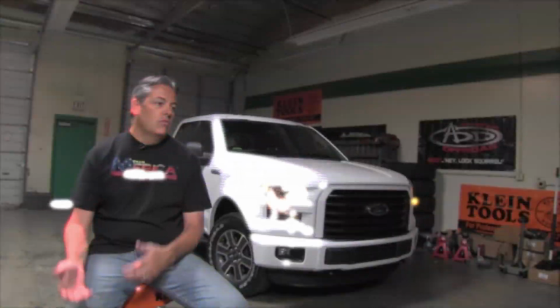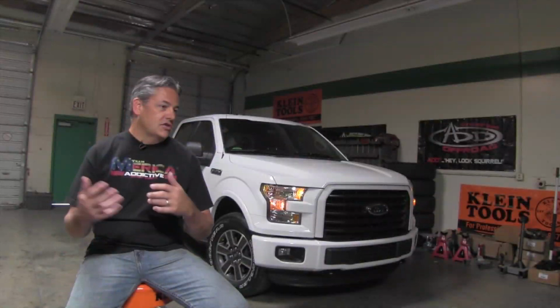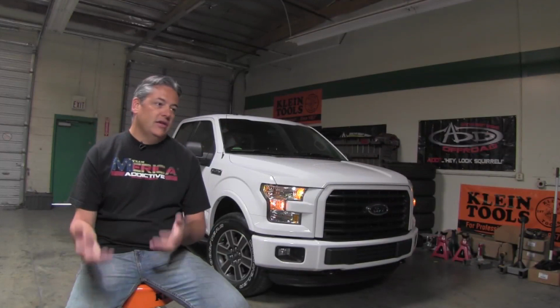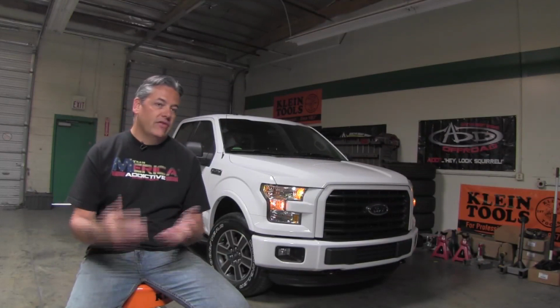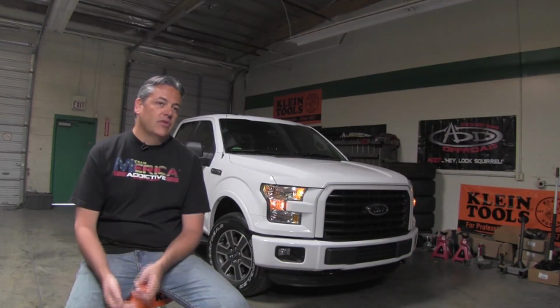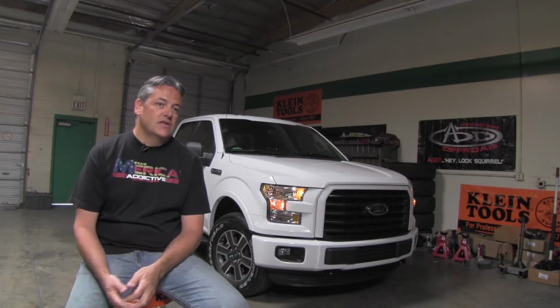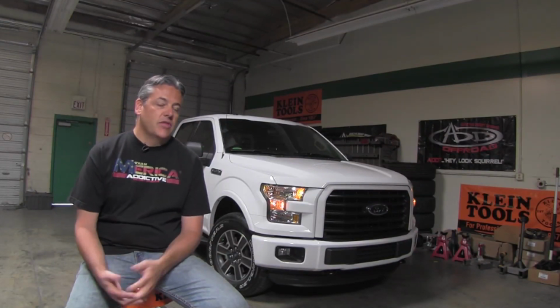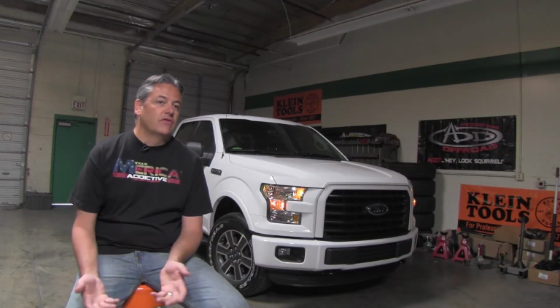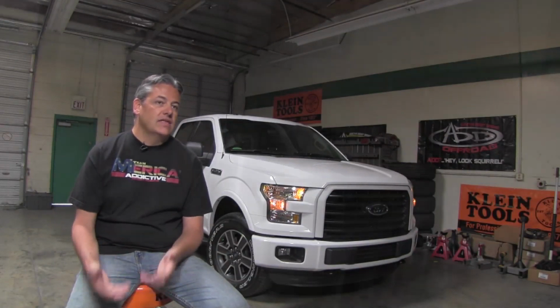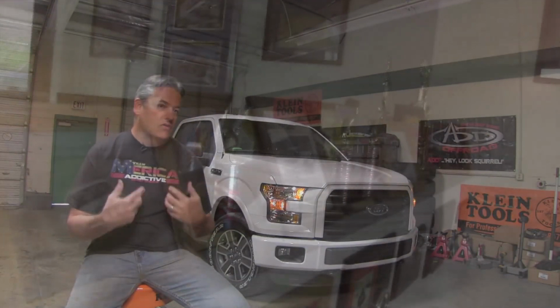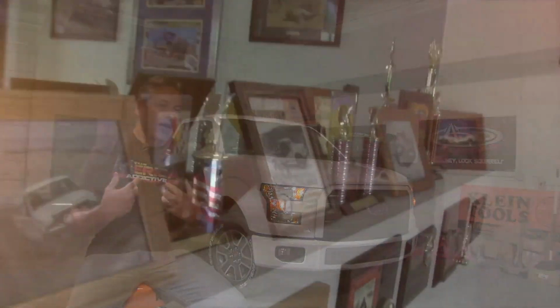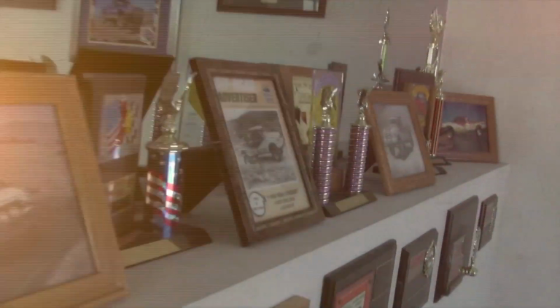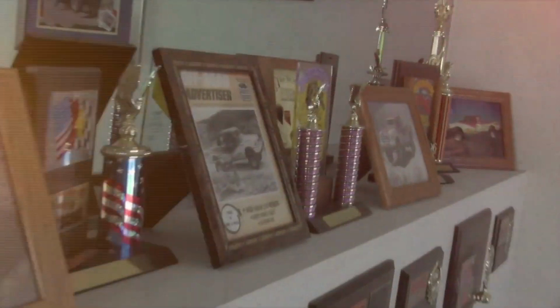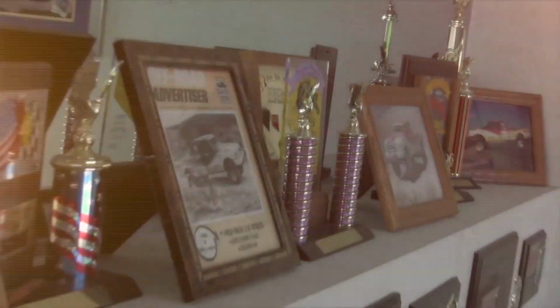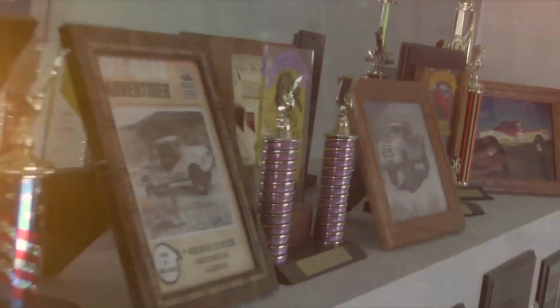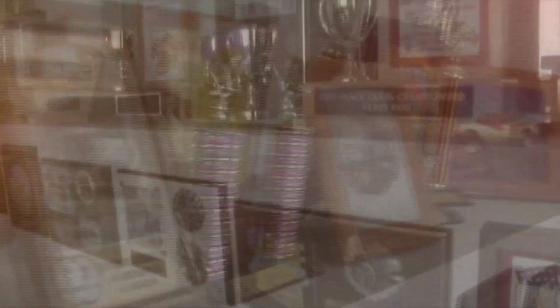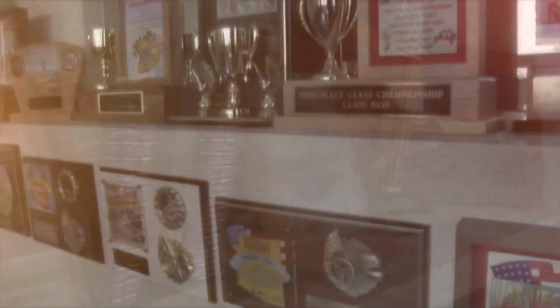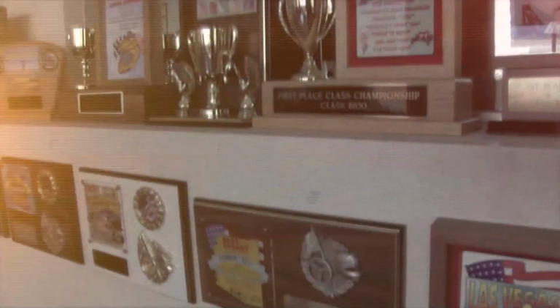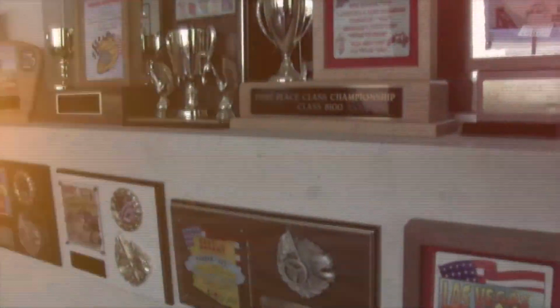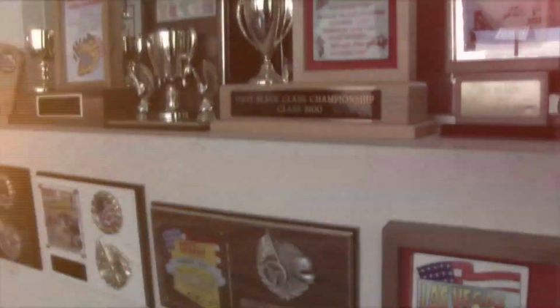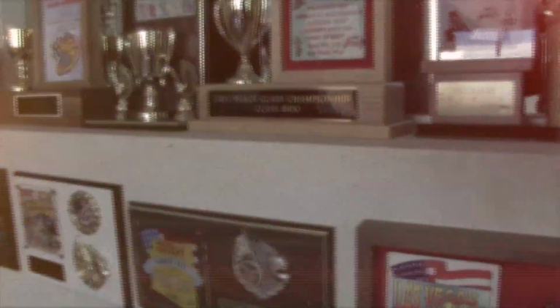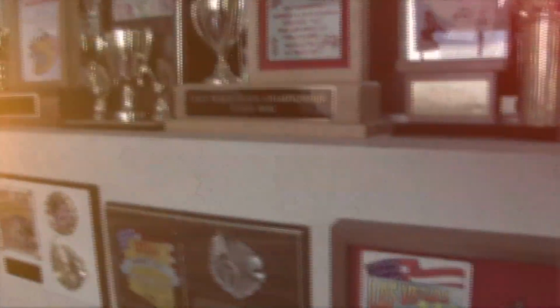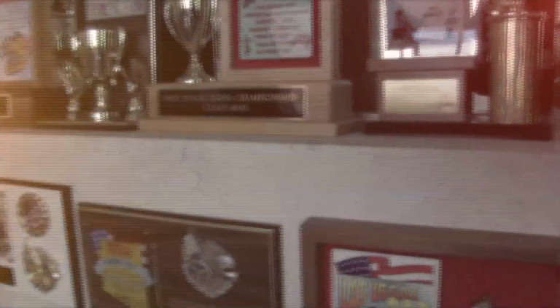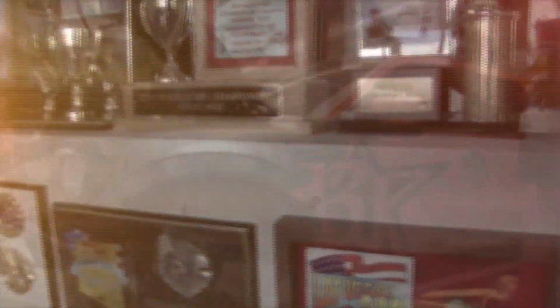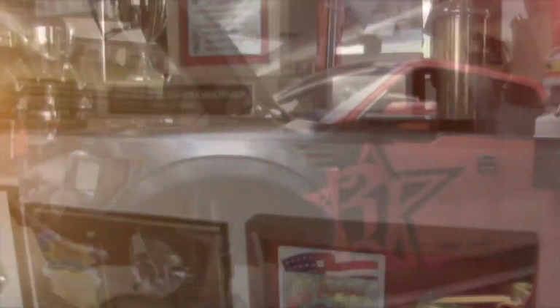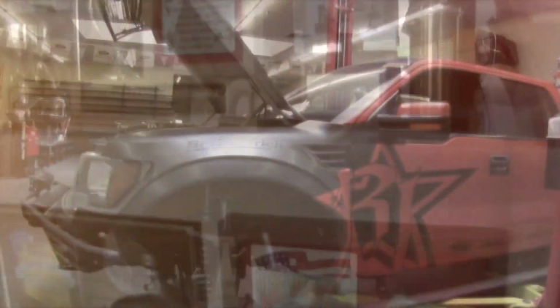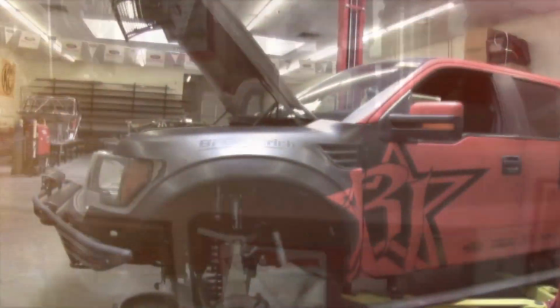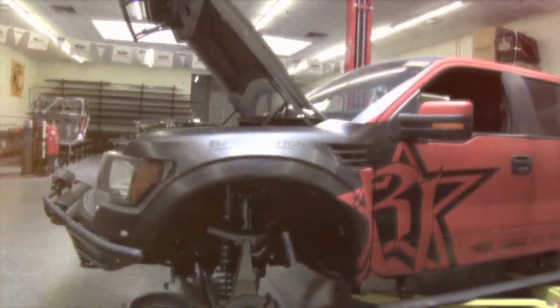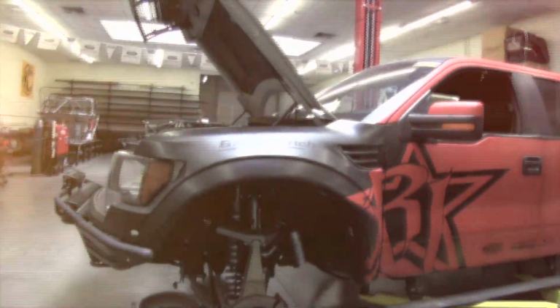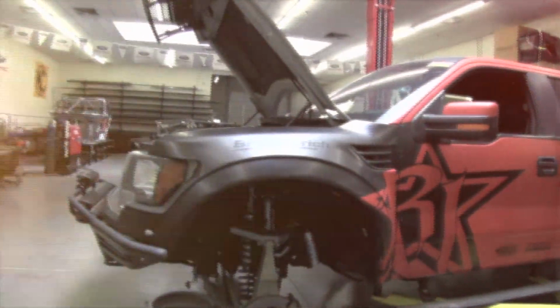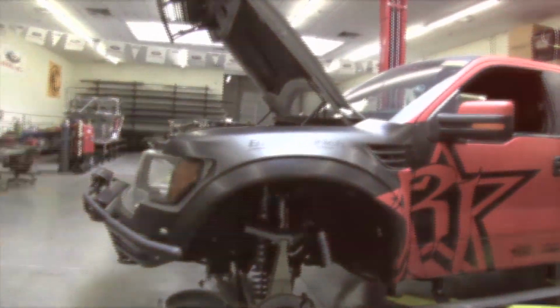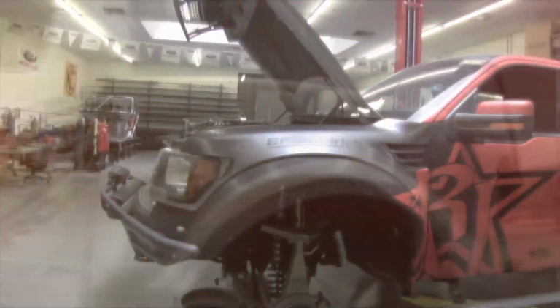We have a lot of presence in some of the off-road racing — that's where my background comes from. I raced off-road trucks with Ford for 18 years and was very involved in the original Raptor project, going back to the beginning.